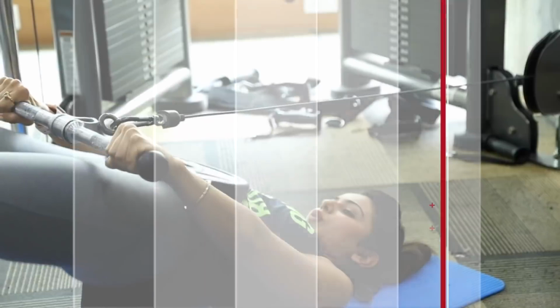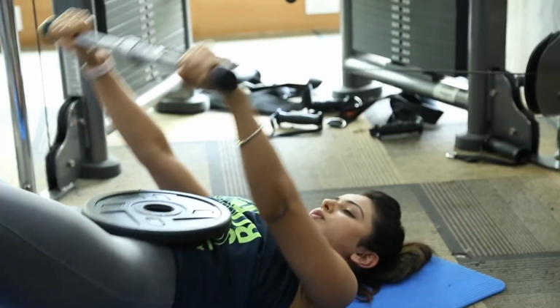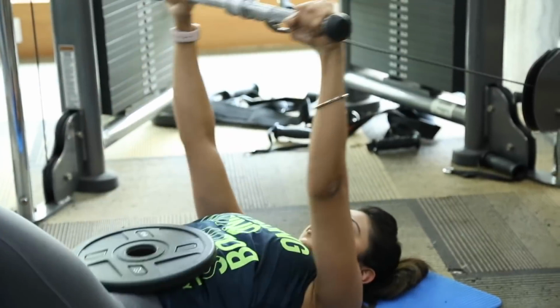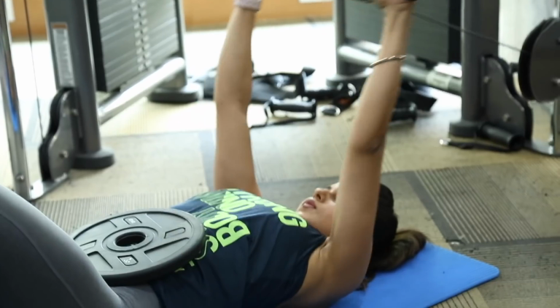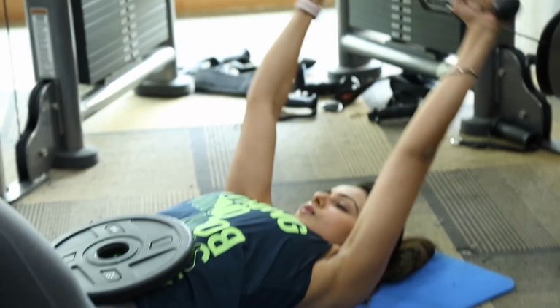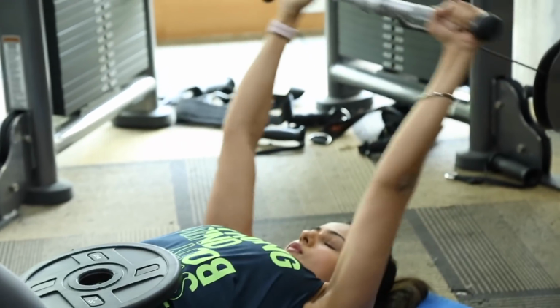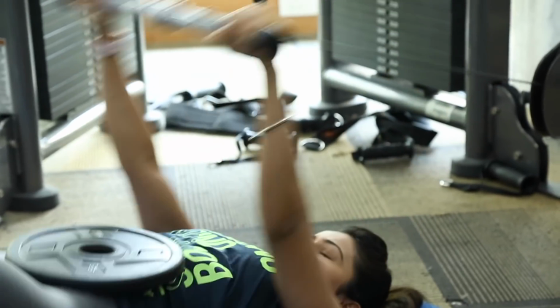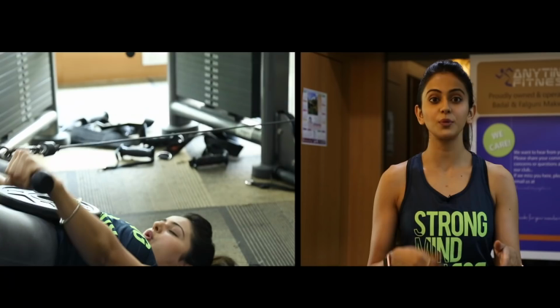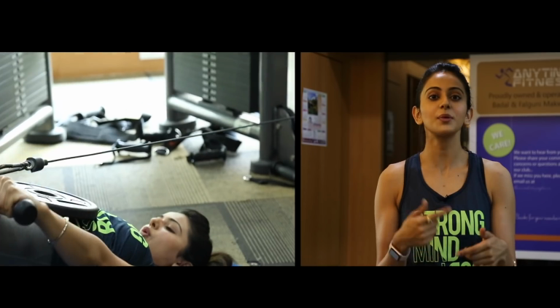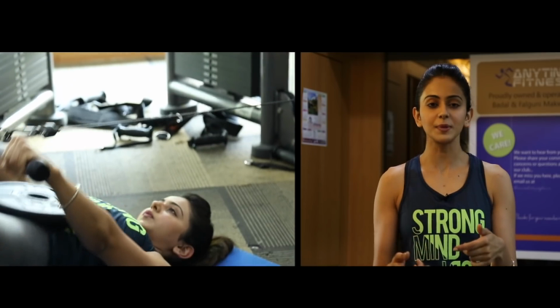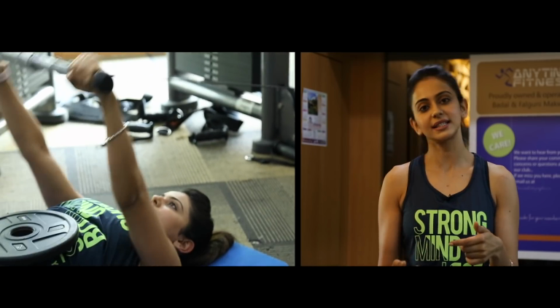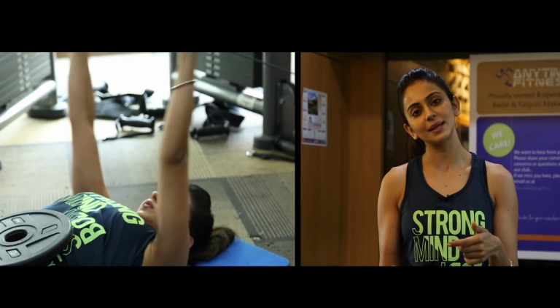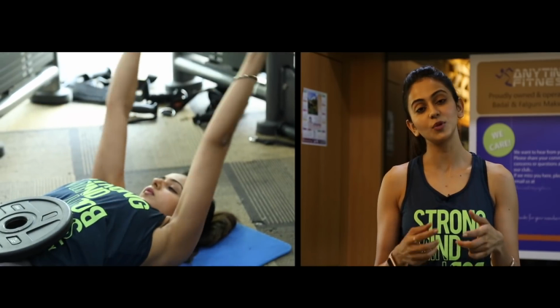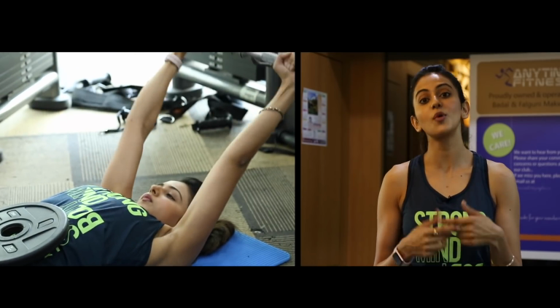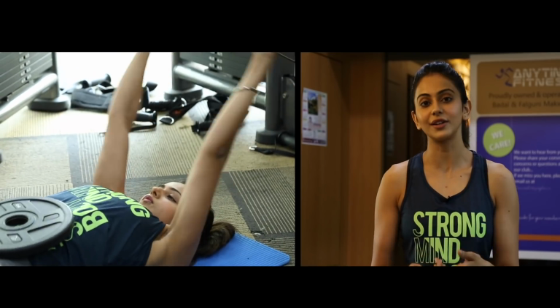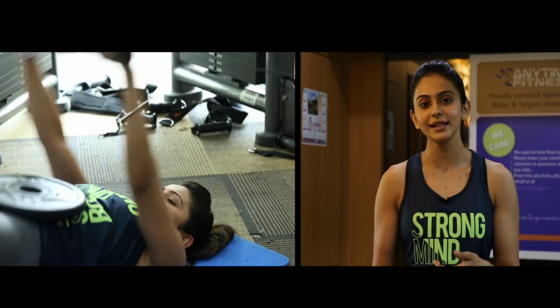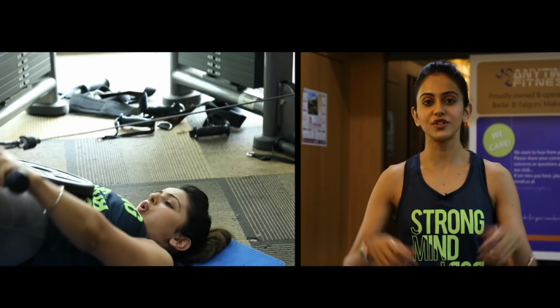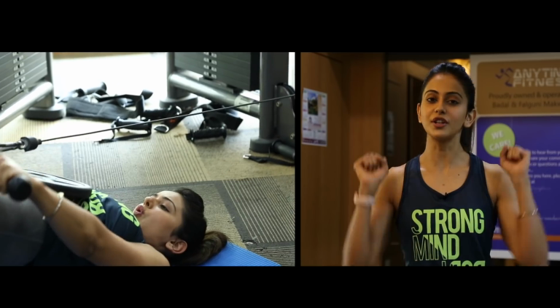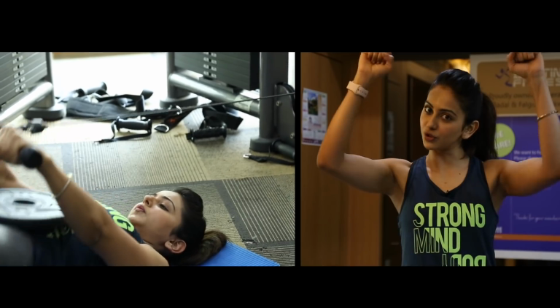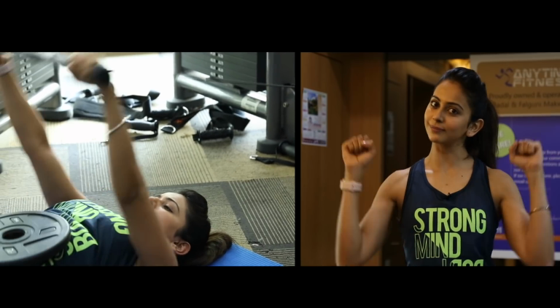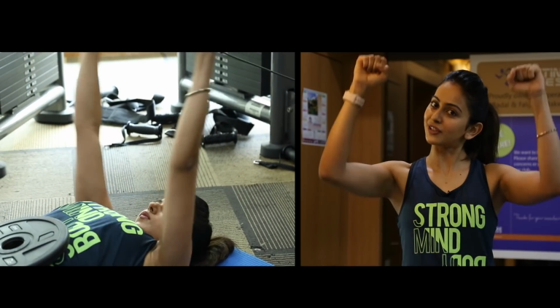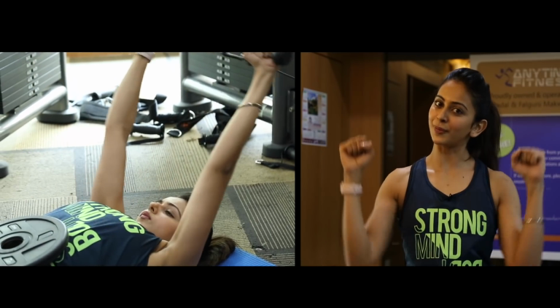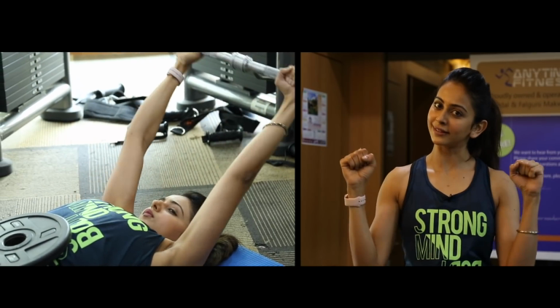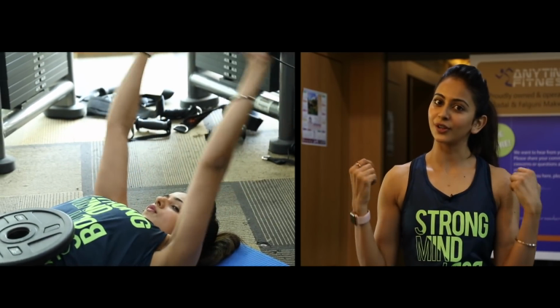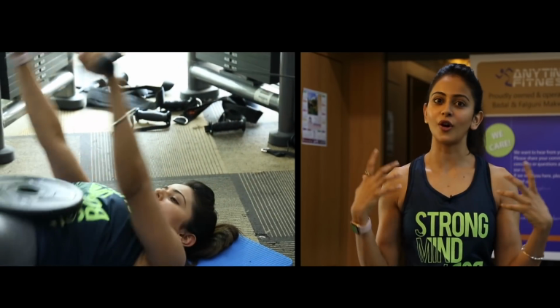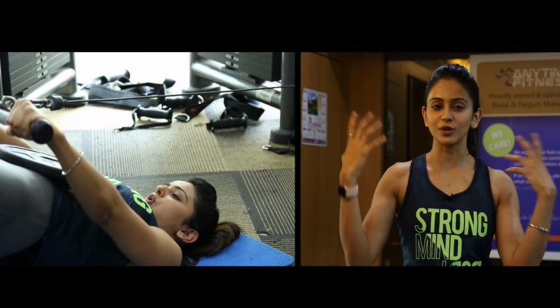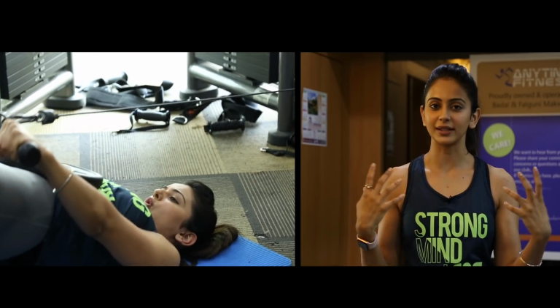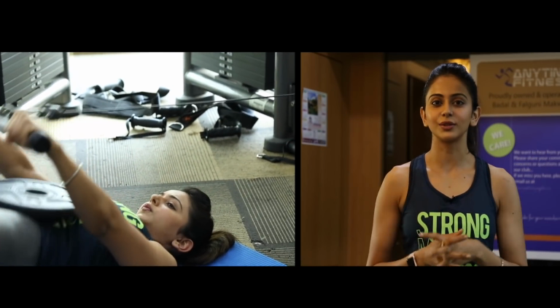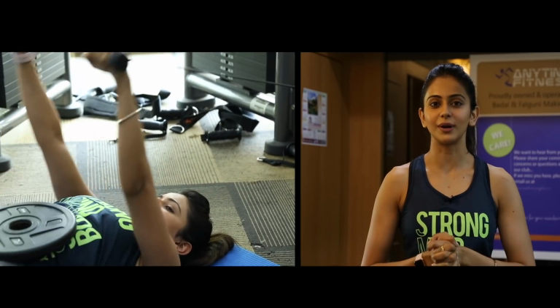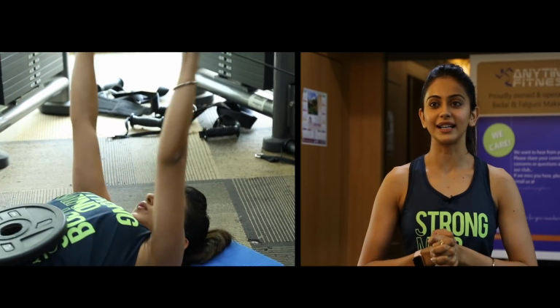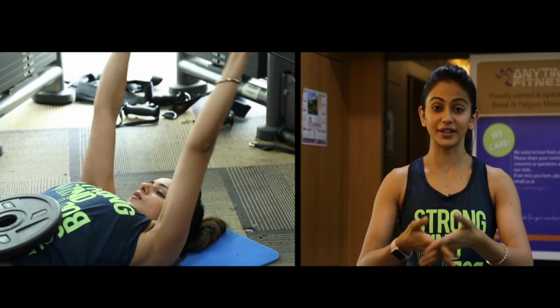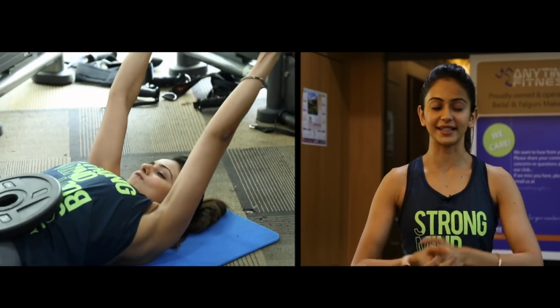All of these are basically compound exercises, working on multiple muscles at the same time. You burn more calories because it's not just doing a chest press or a shoulder press, so it's more exhausting.